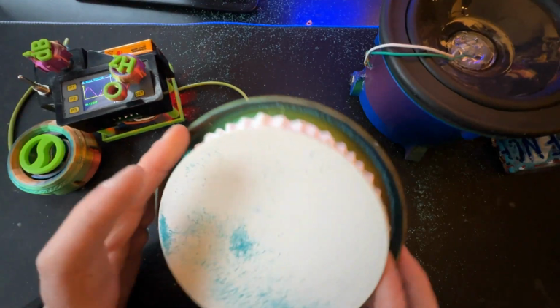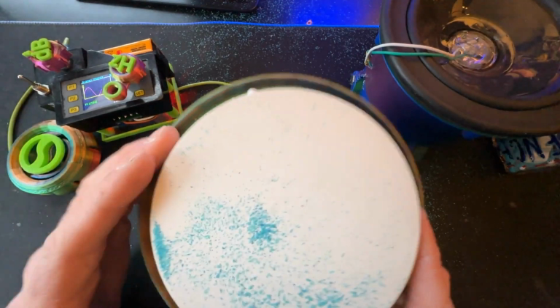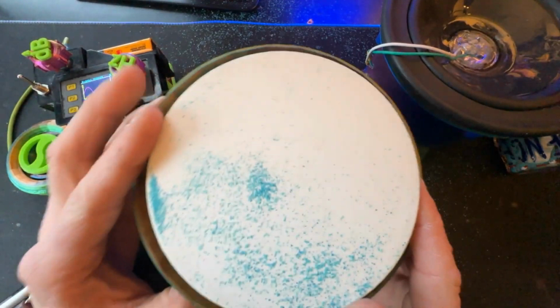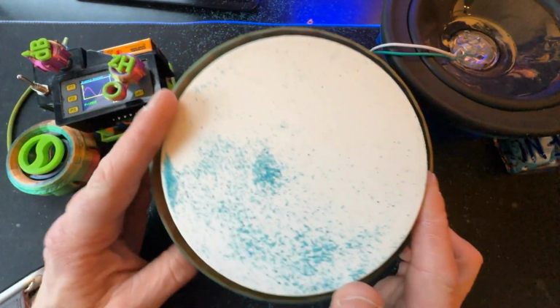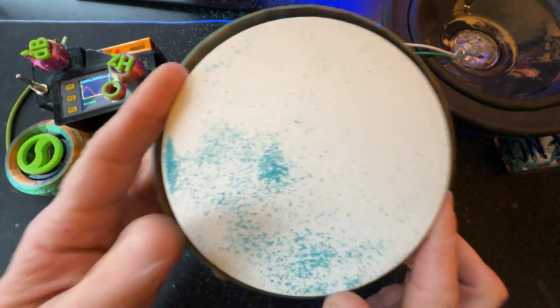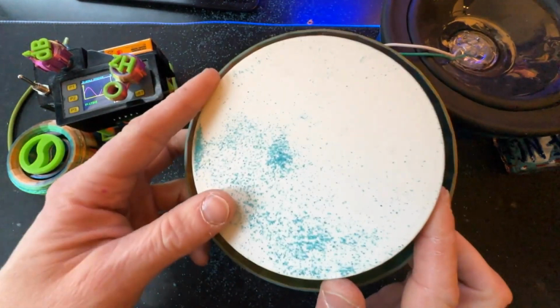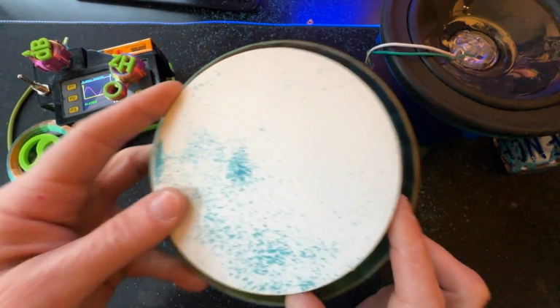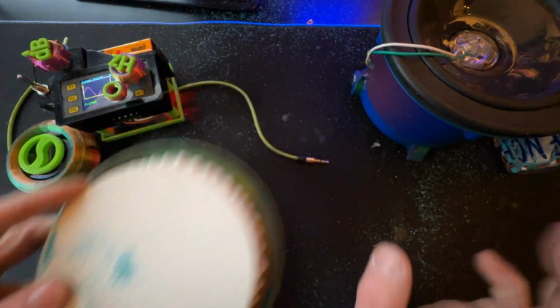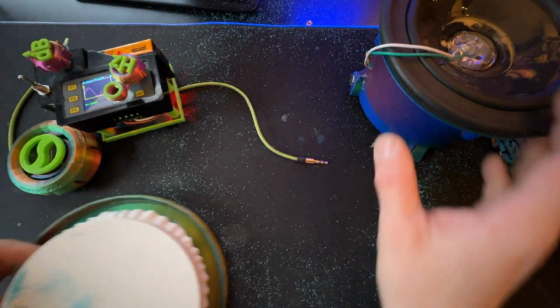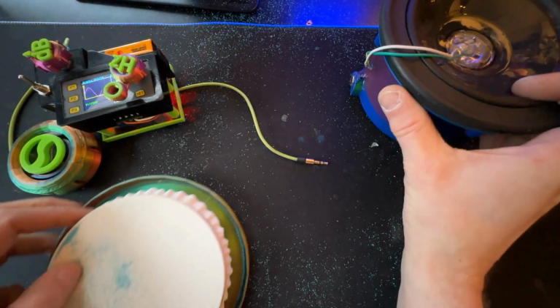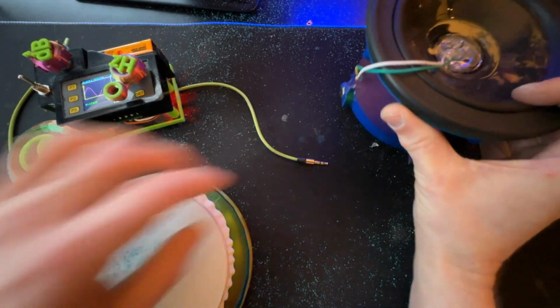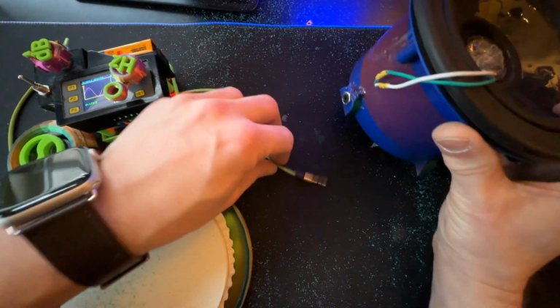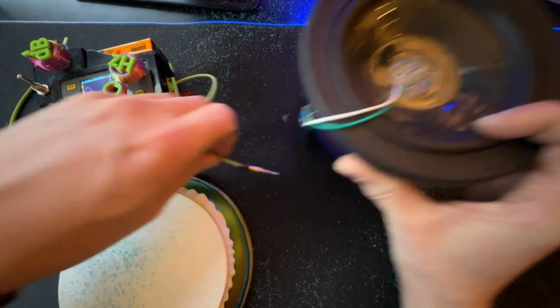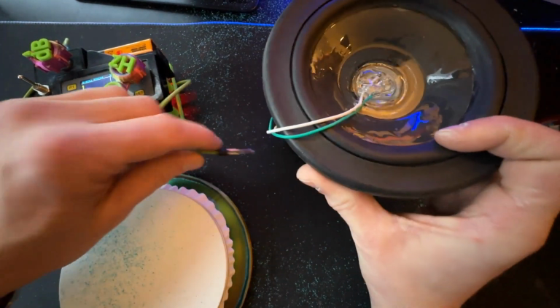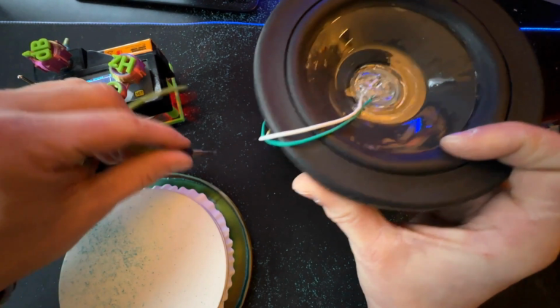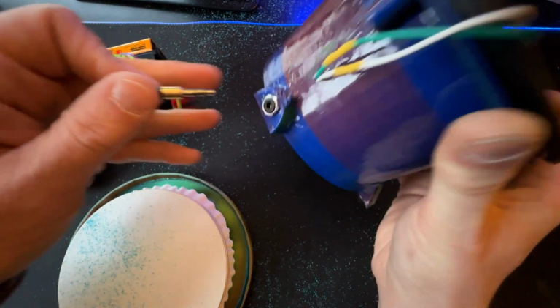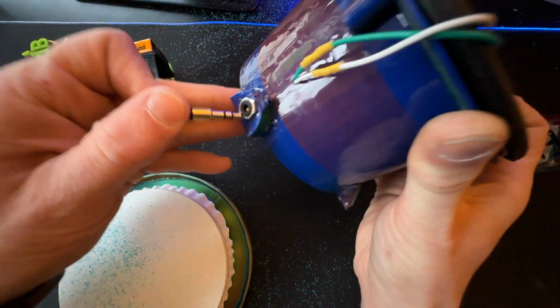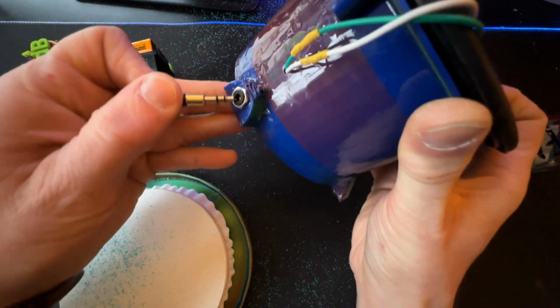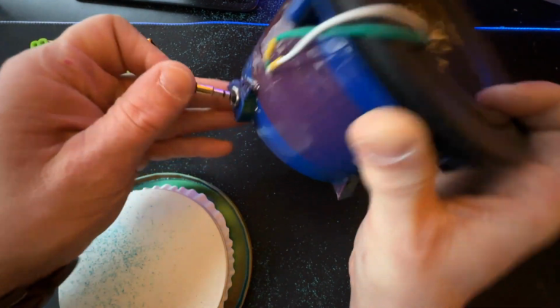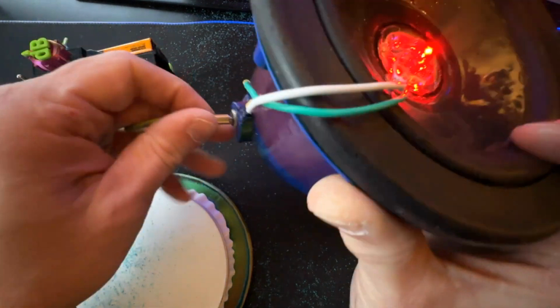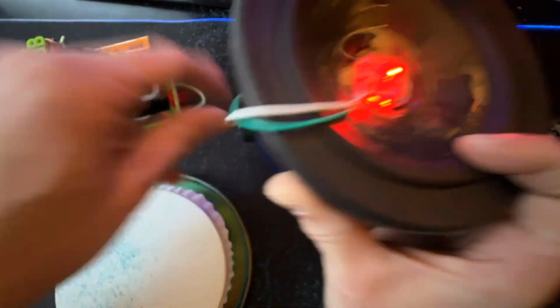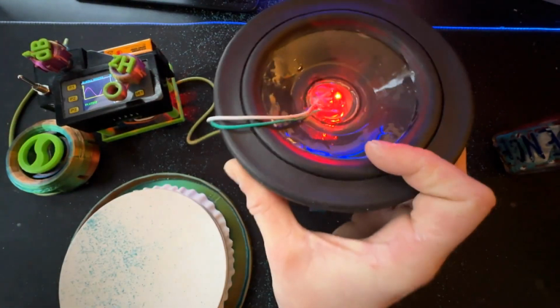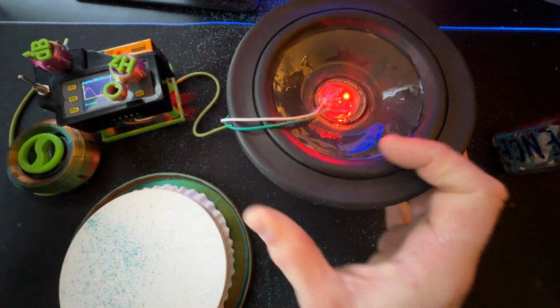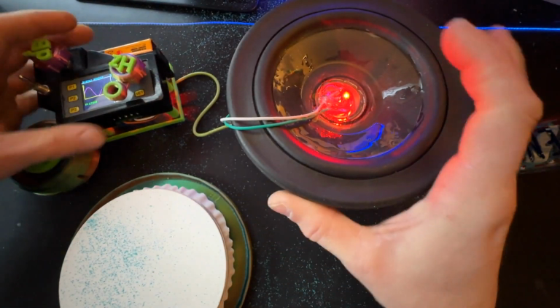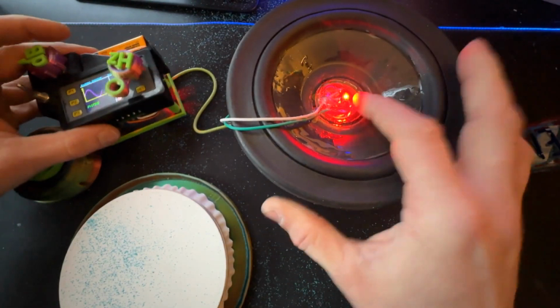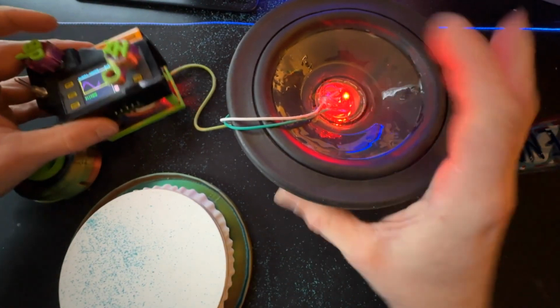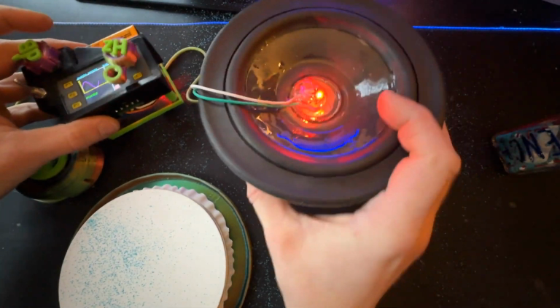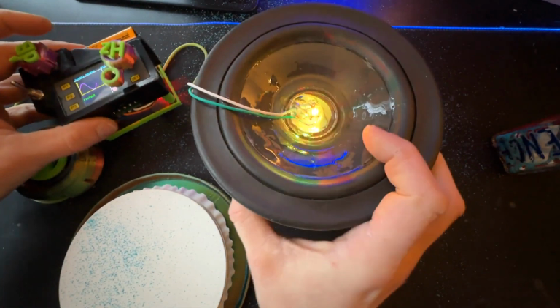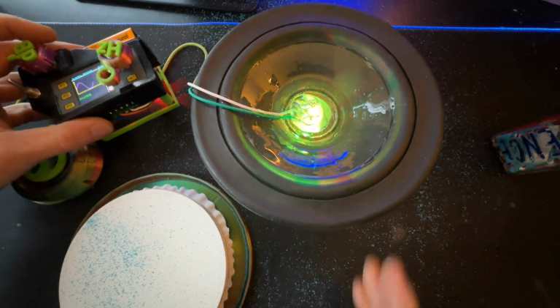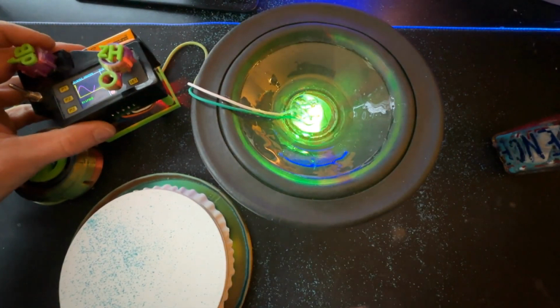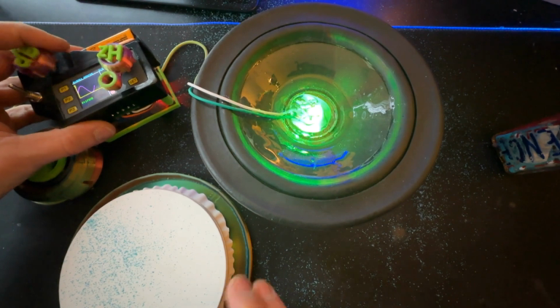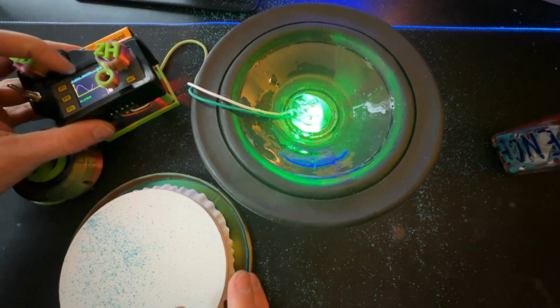Now, the balloon experiment, for which we will use one of the waterproof speakers. When plugged into the tone generator, our LED comes on.